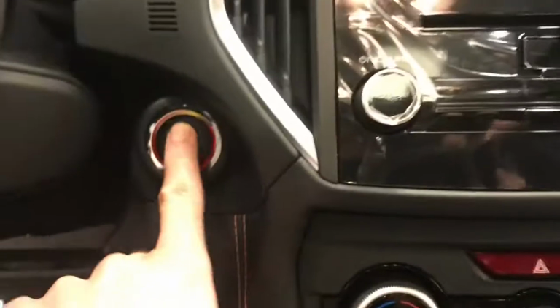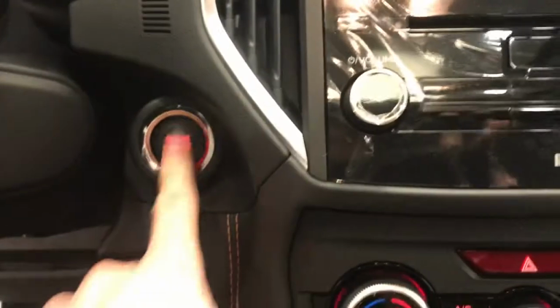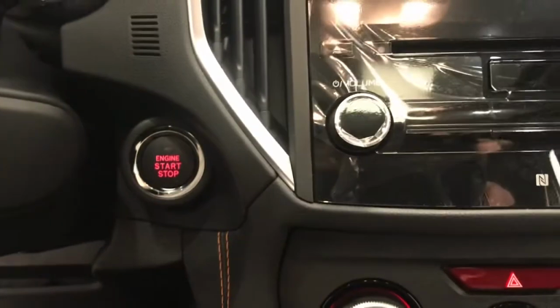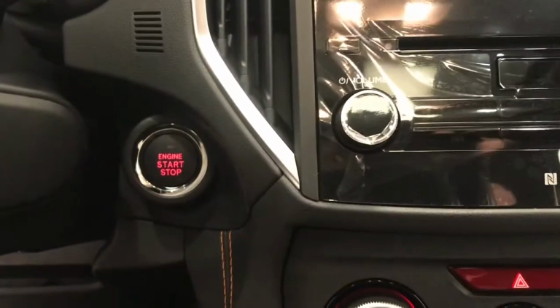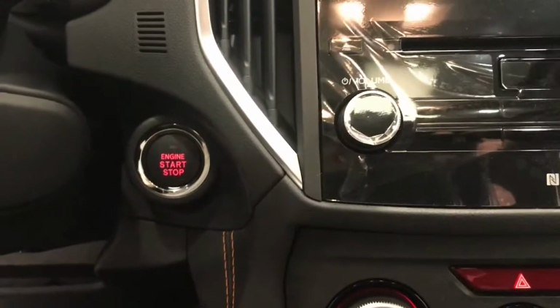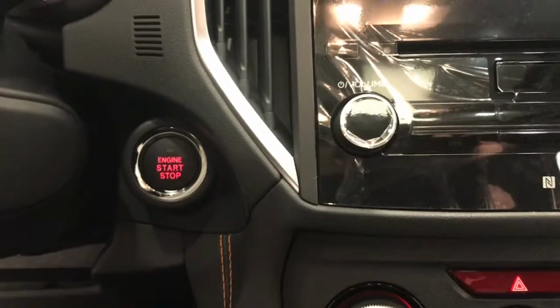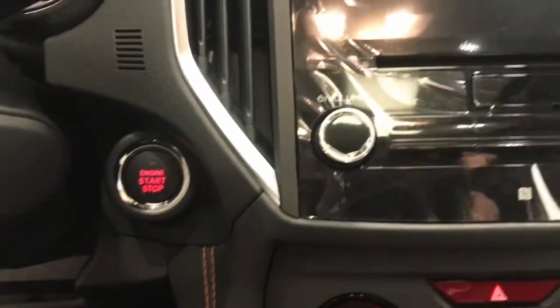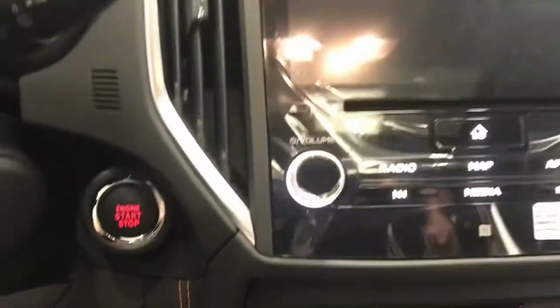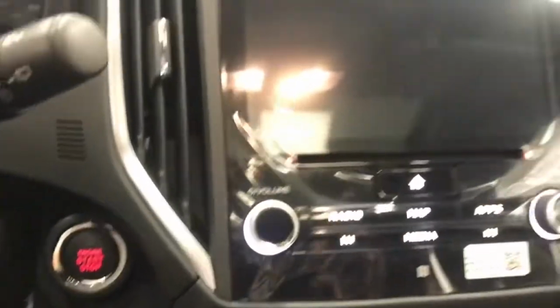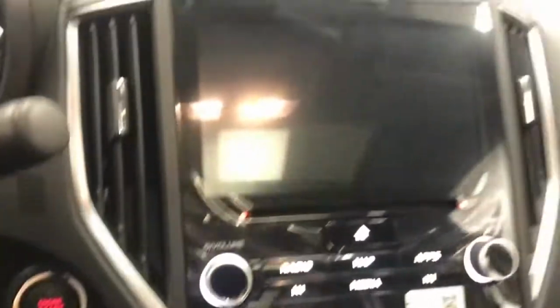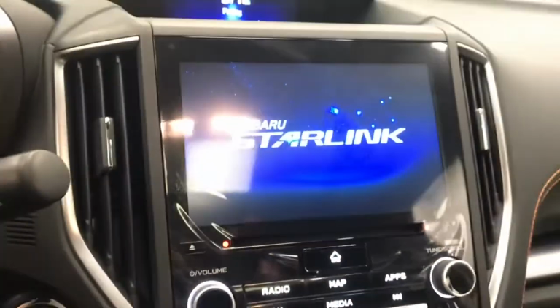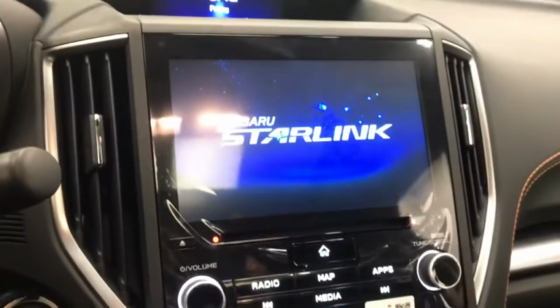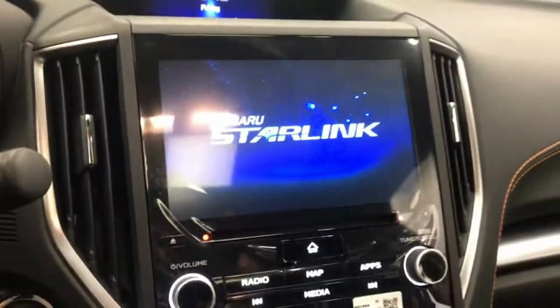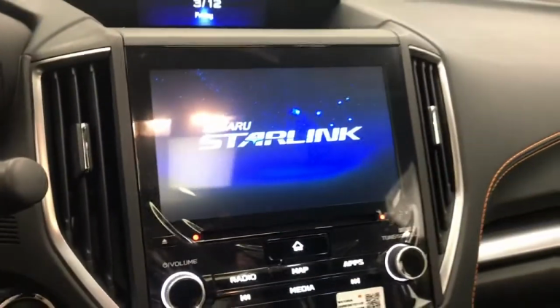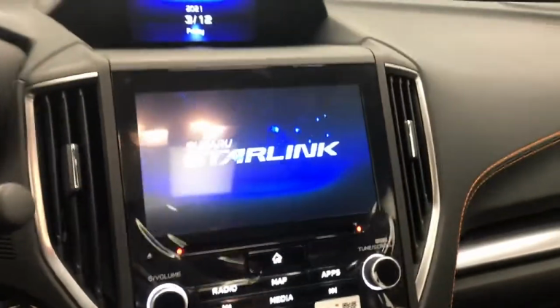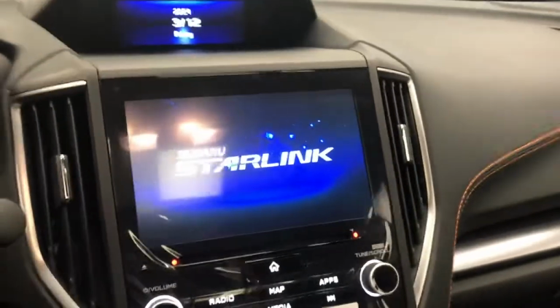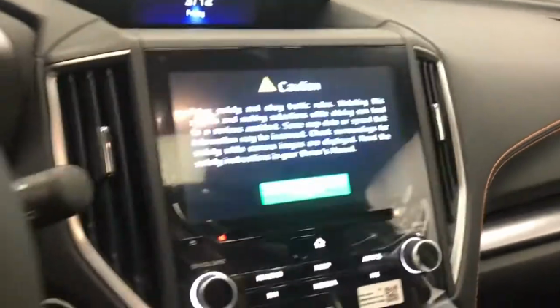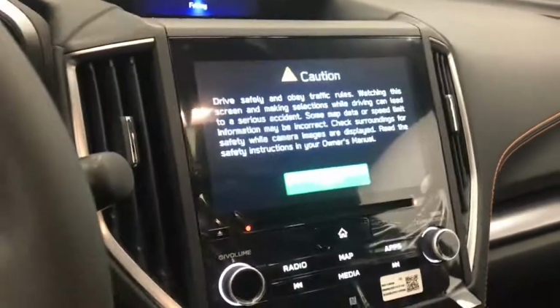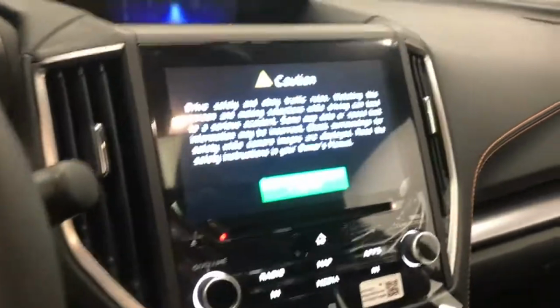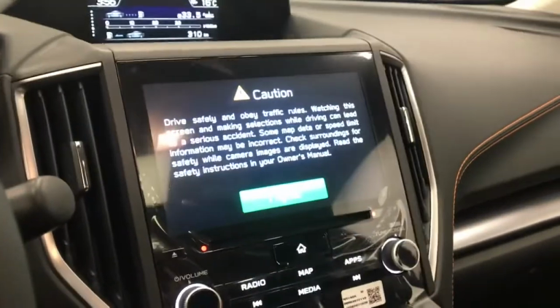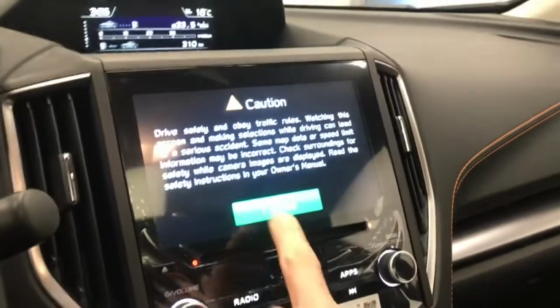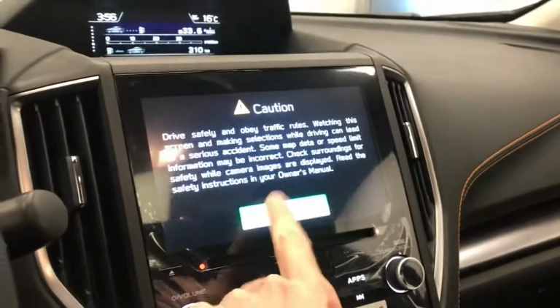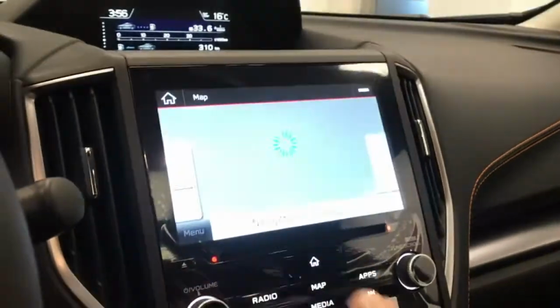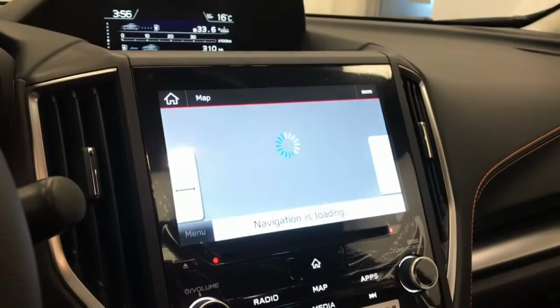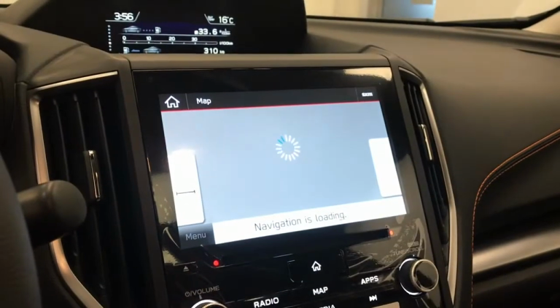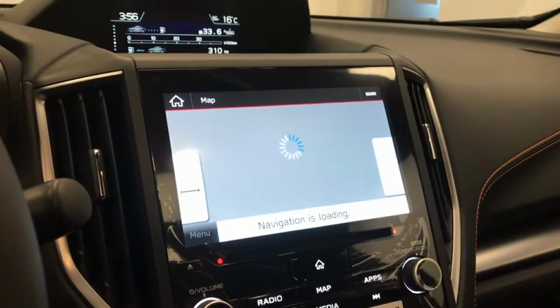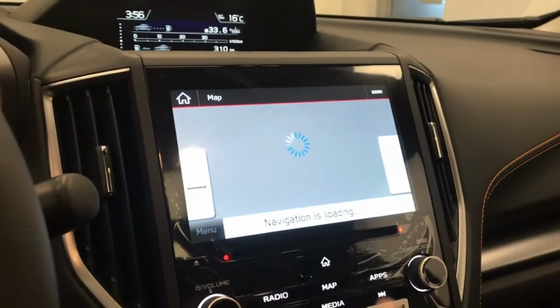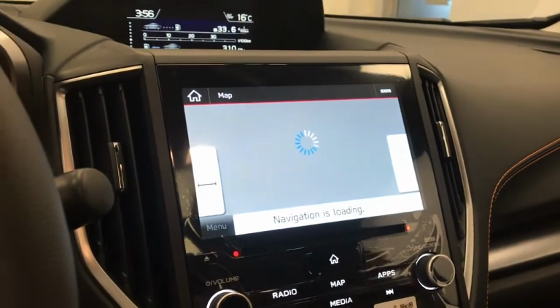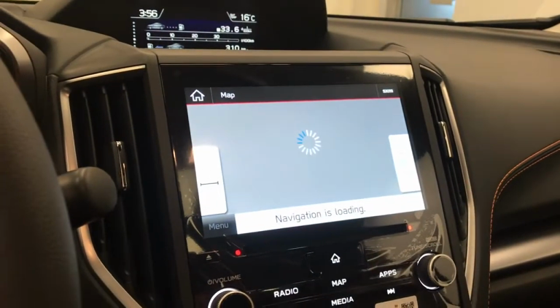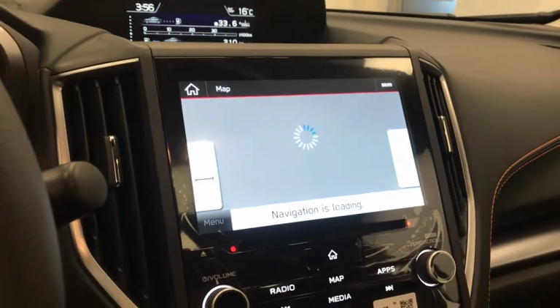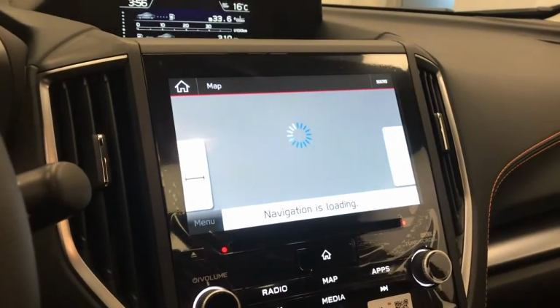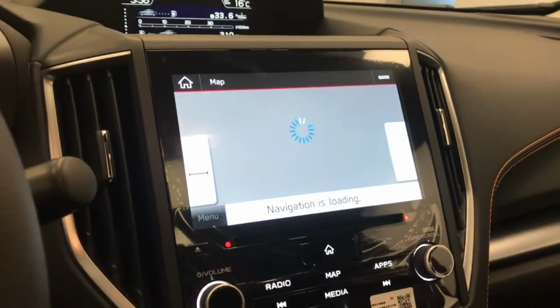Push button start. Nice little display. The vehicle comes with navigation.